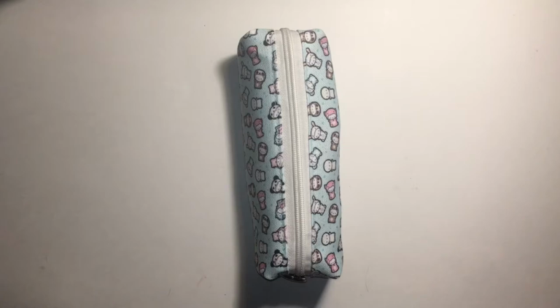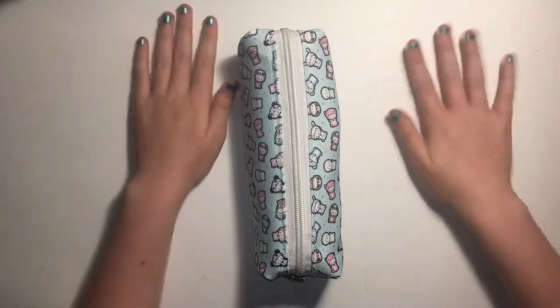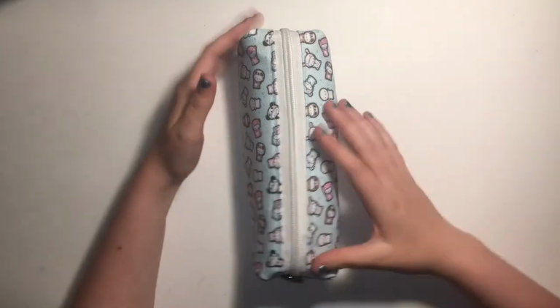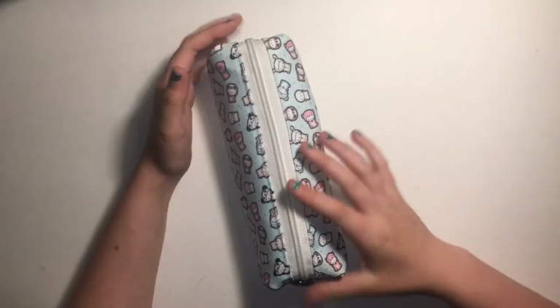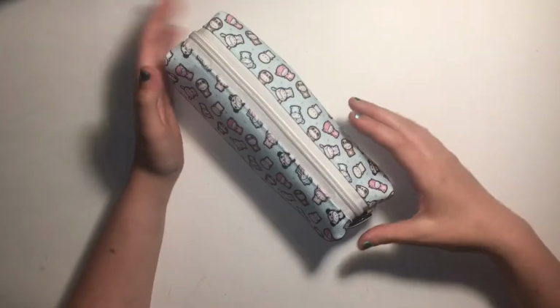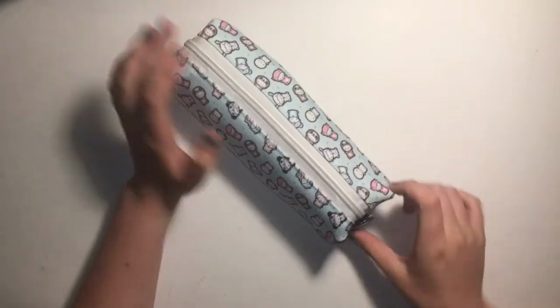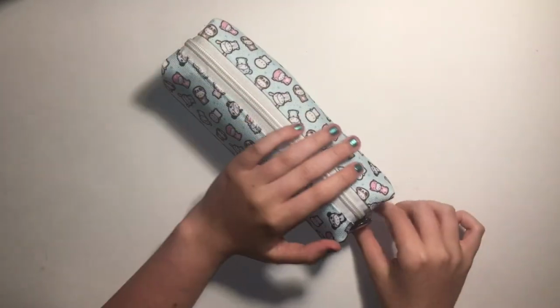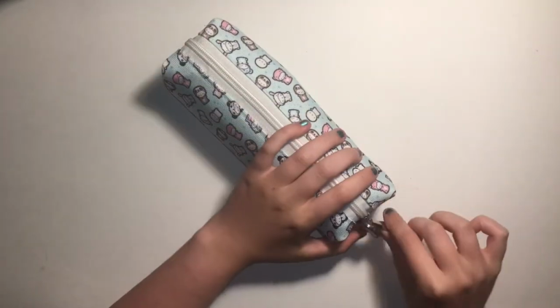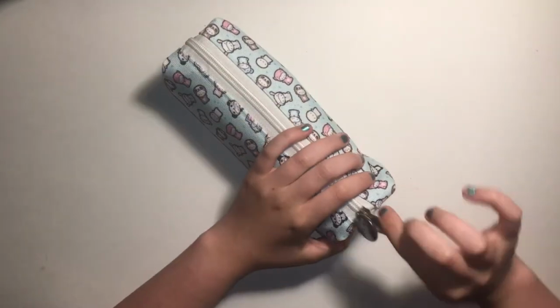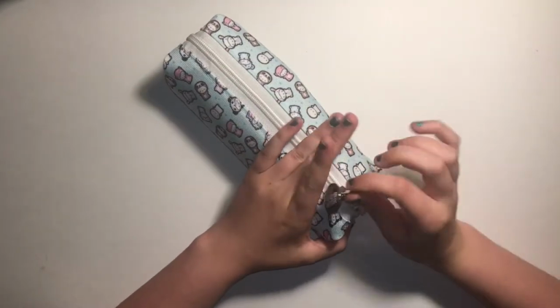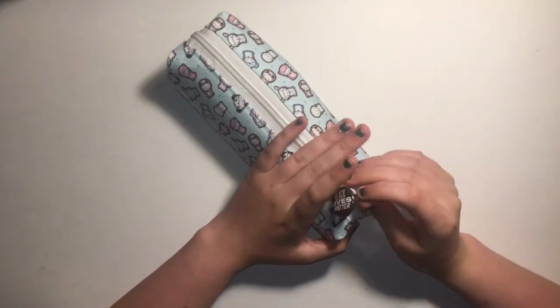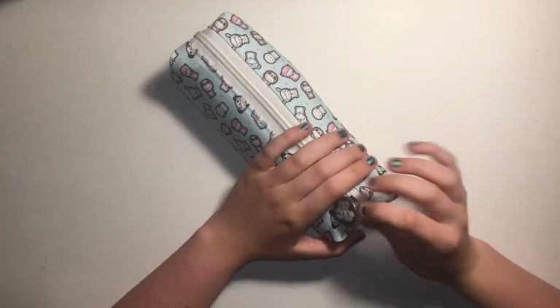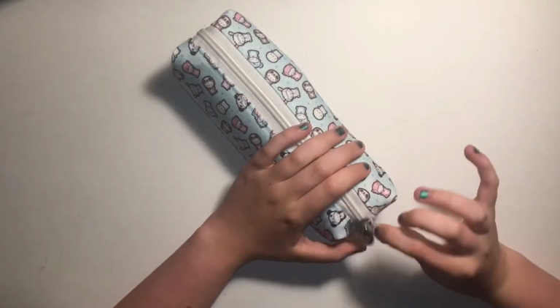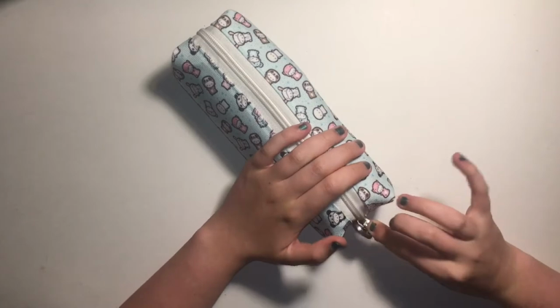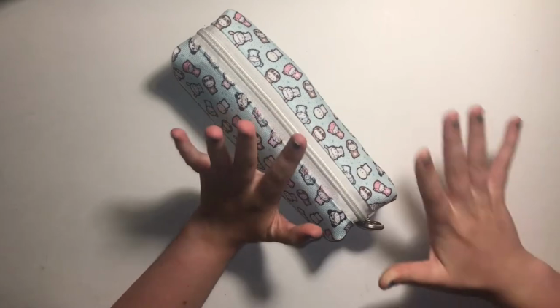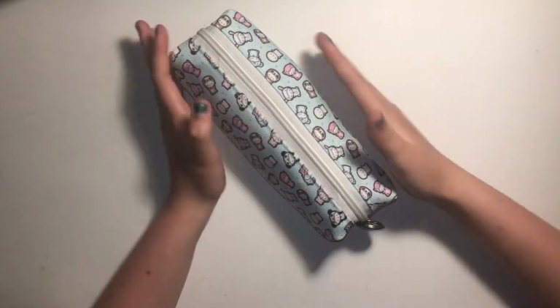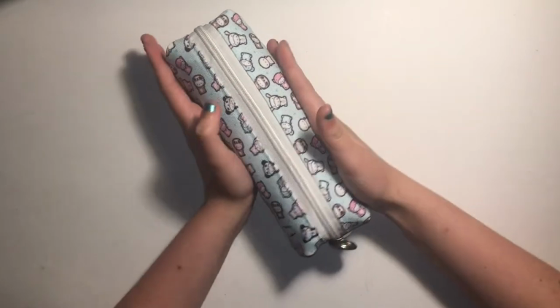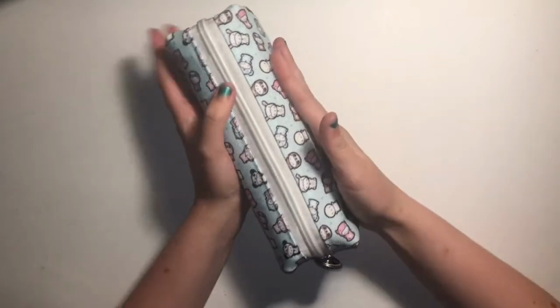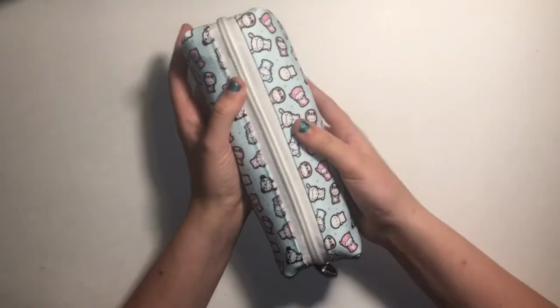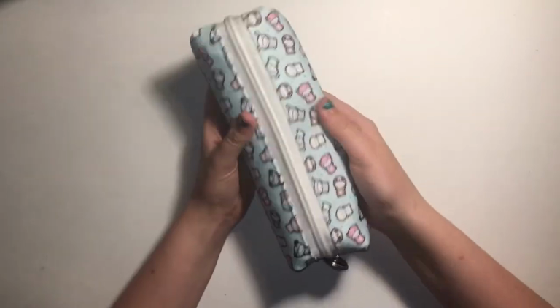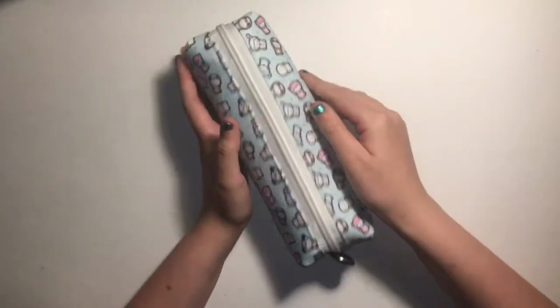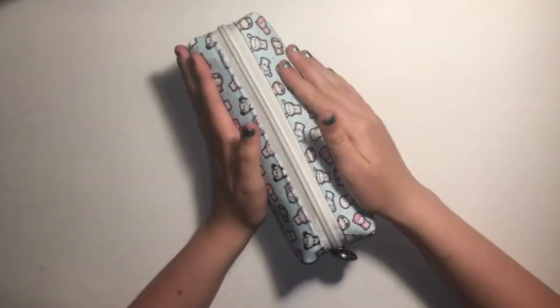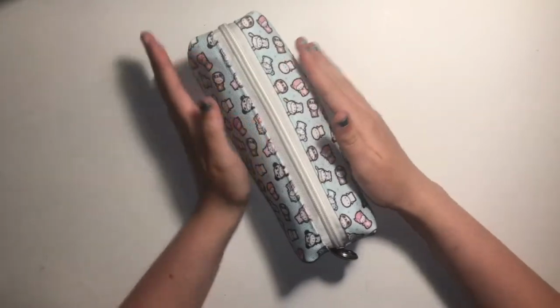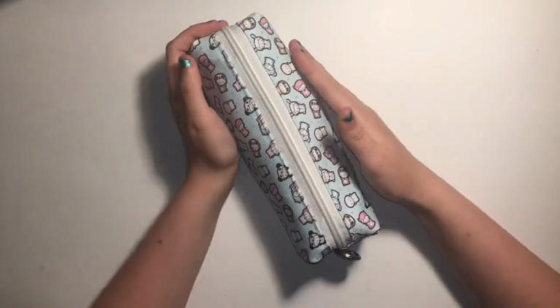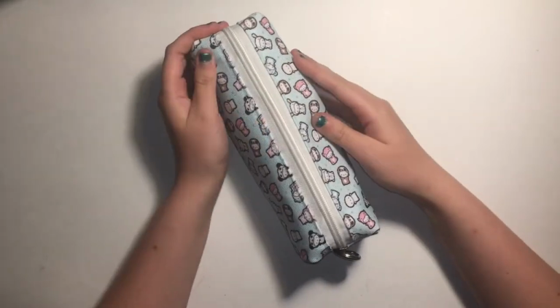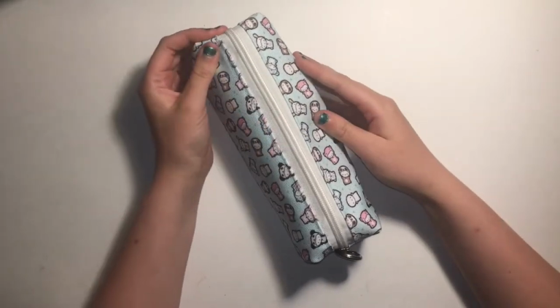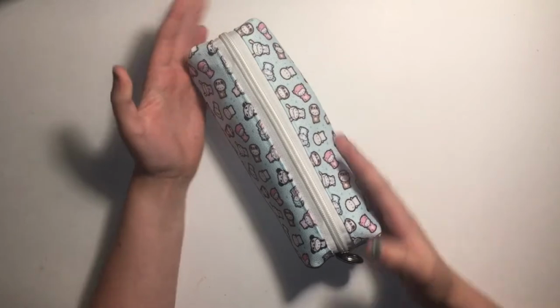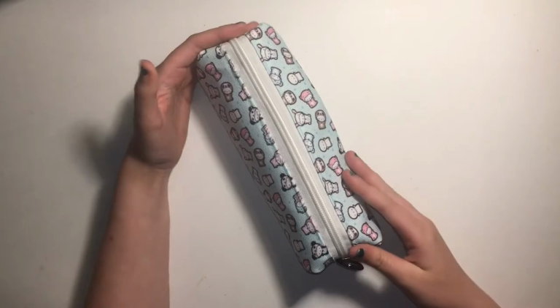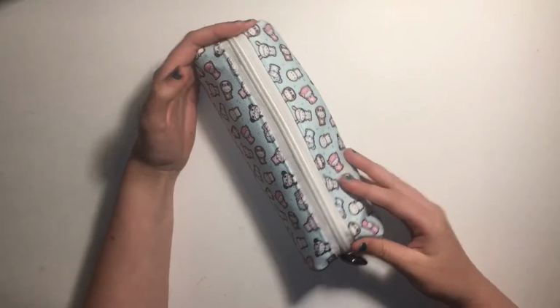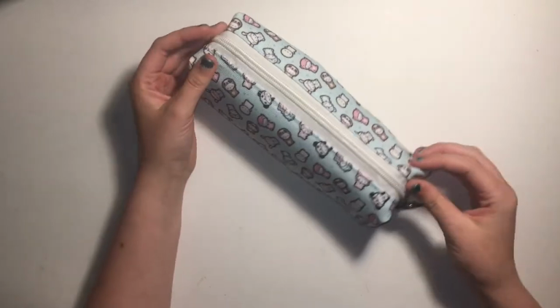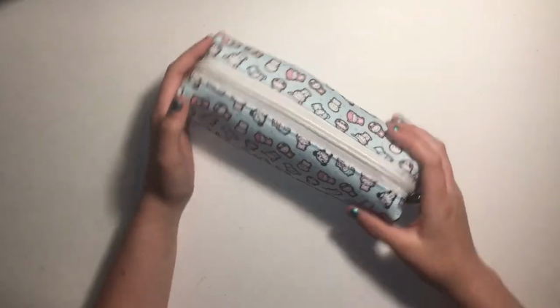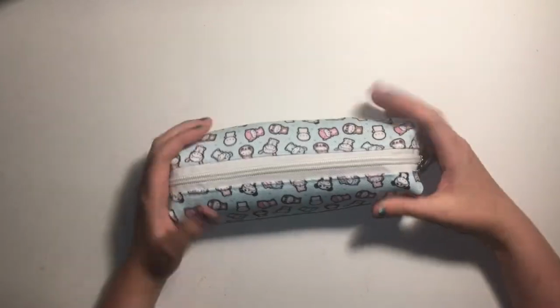Welcome back everybody. My name is Finn. I run the planner Instagram and YouTube channel Finn Plans. And today I am going to be showing you guys what's in my The Coffee Monsters Co. pencil pouch.